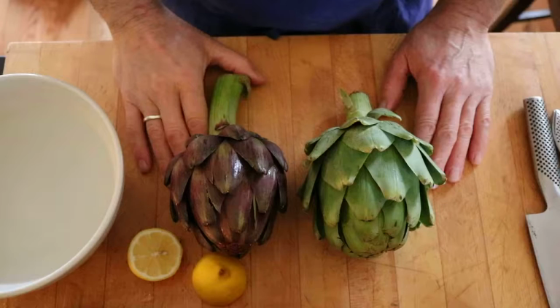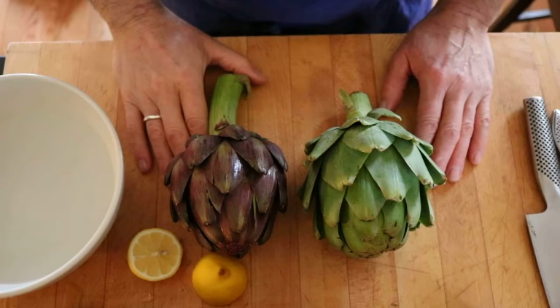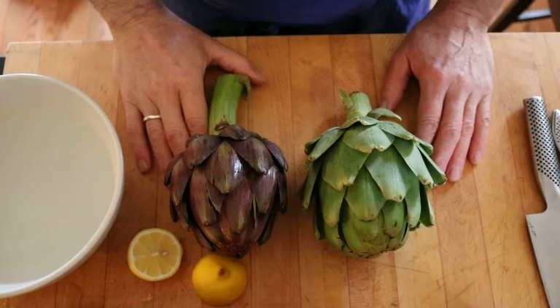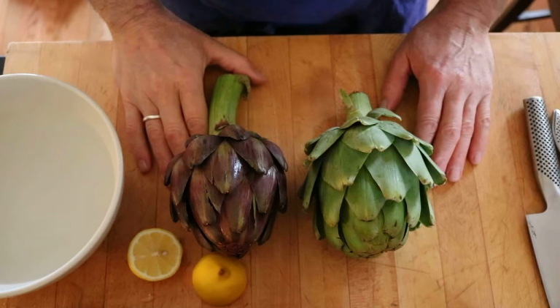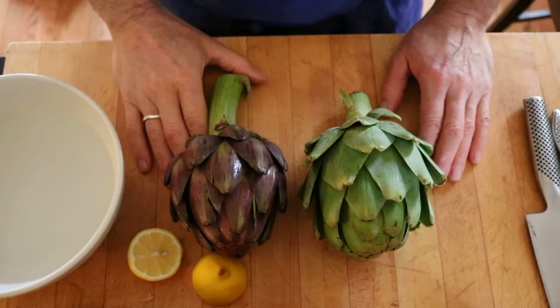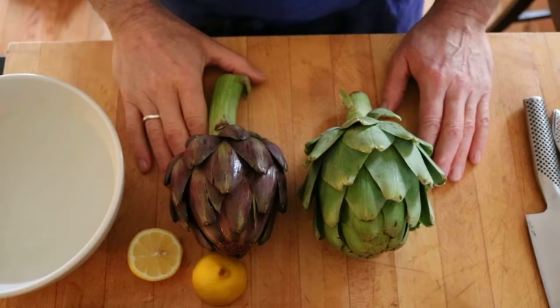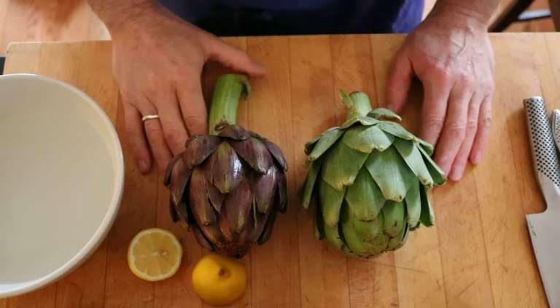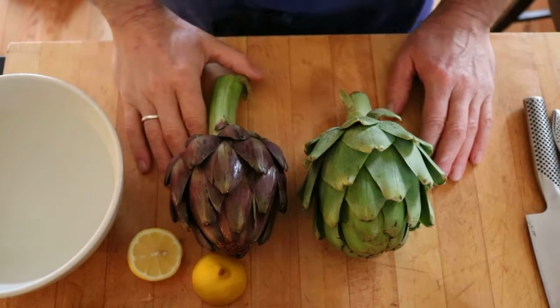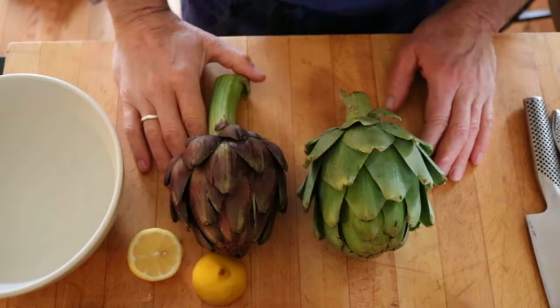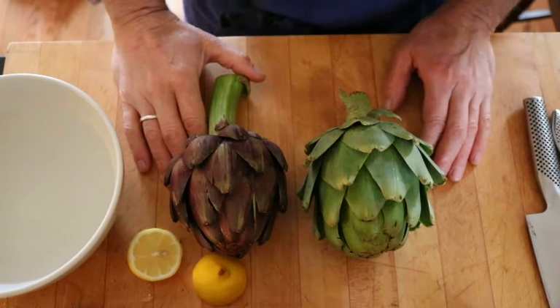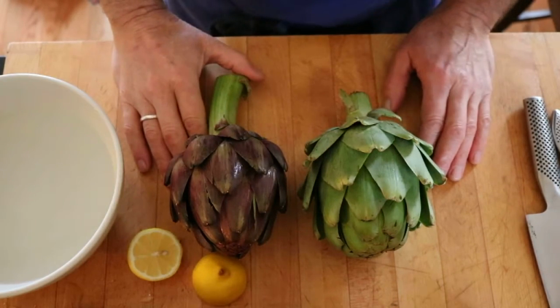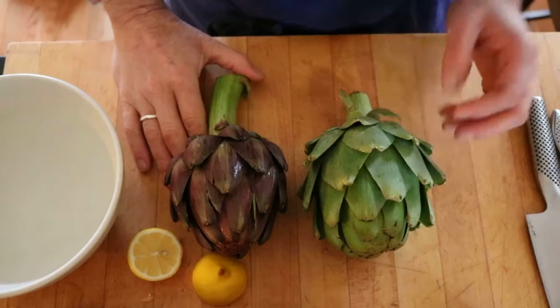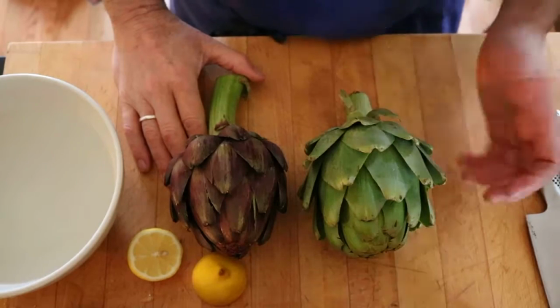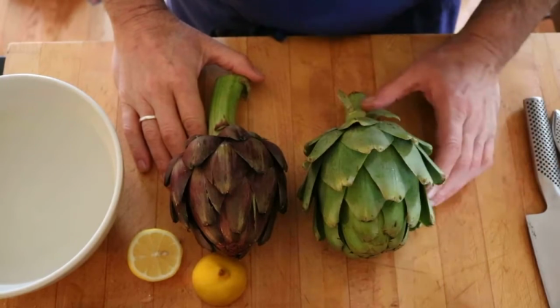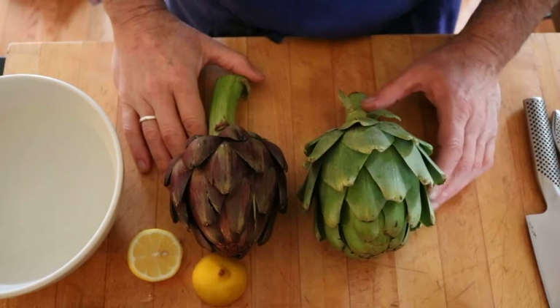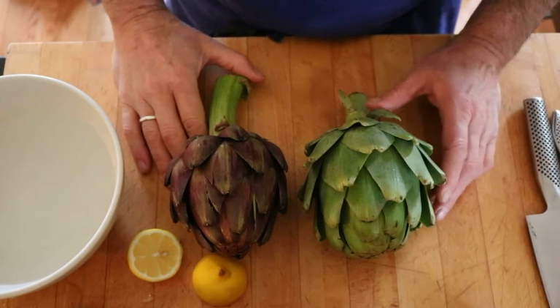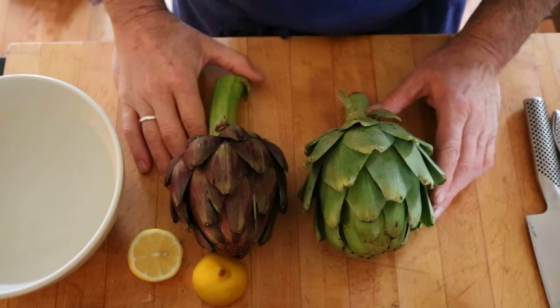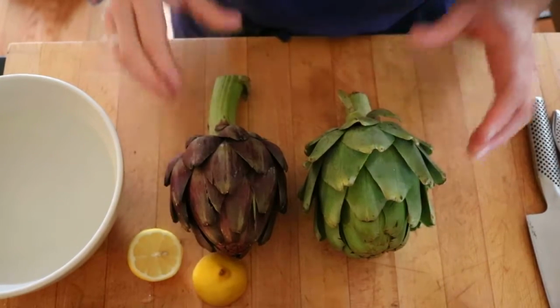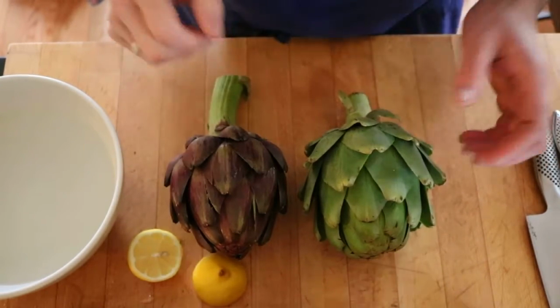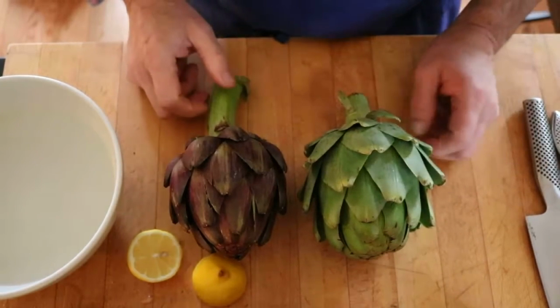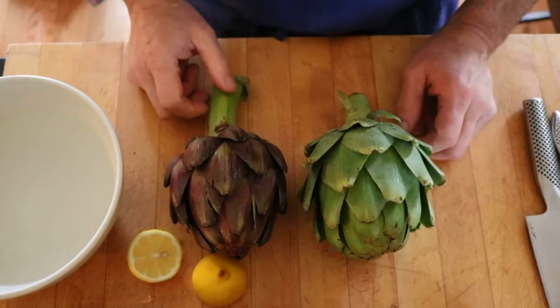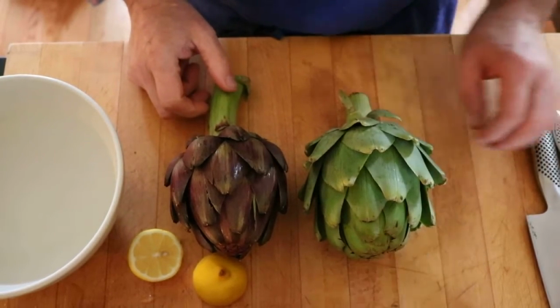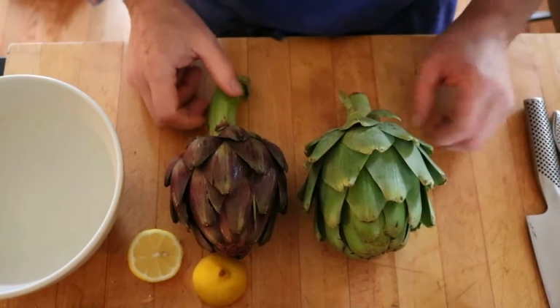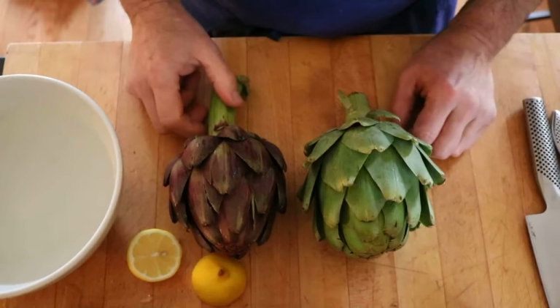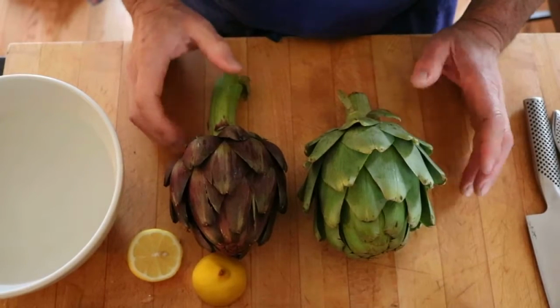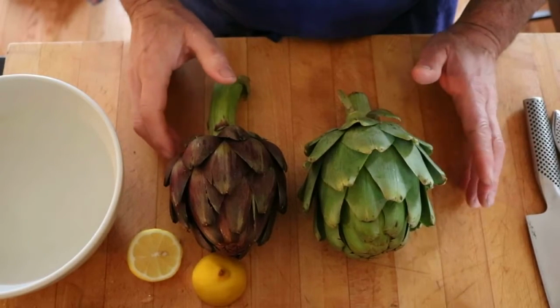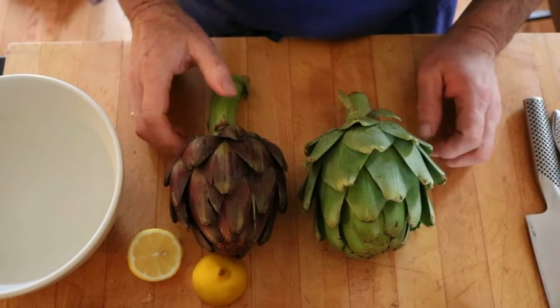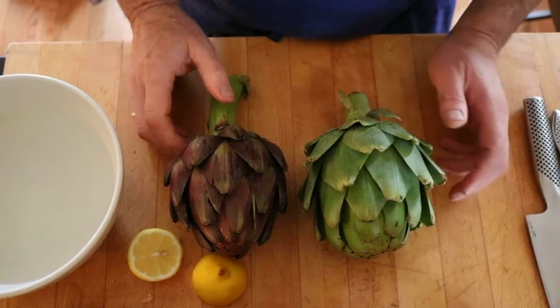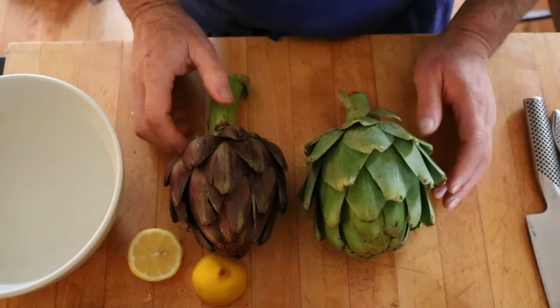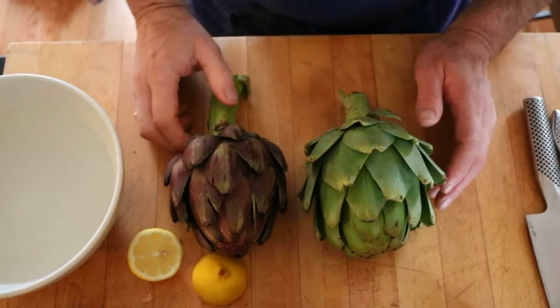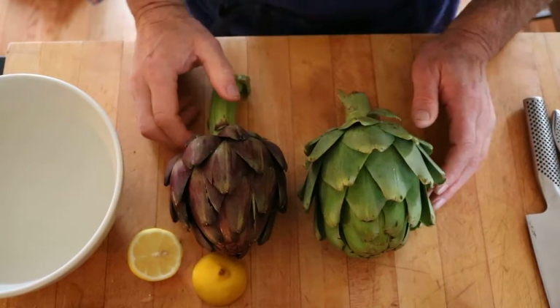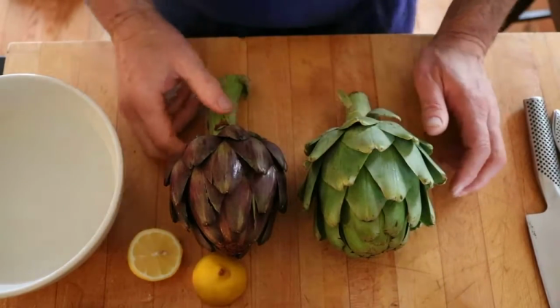I'm going to demonstrate how to clean an artichoke. There are various varieties out there — baby artichokes, medium-sized artichokes, and then these would be two of the larger size artichokes. The cleaning technique is the same regardless of the size that you purchase.